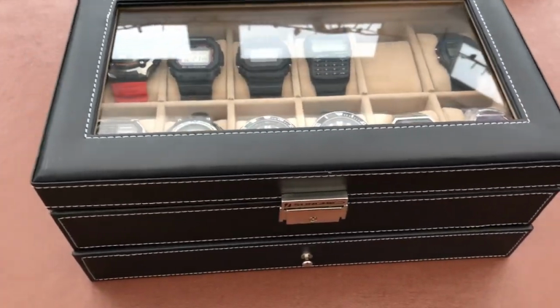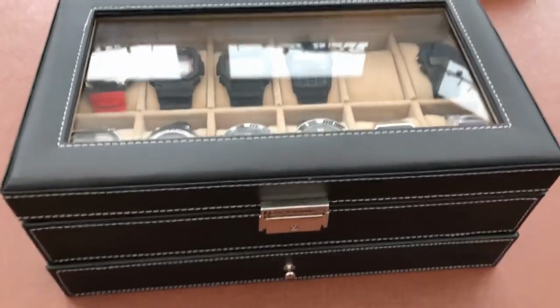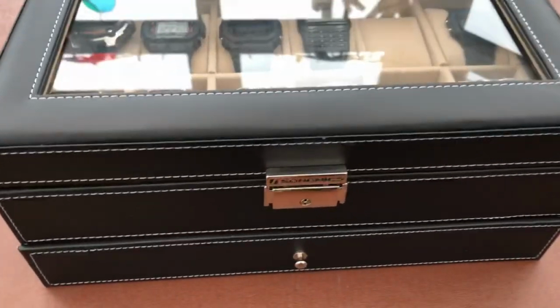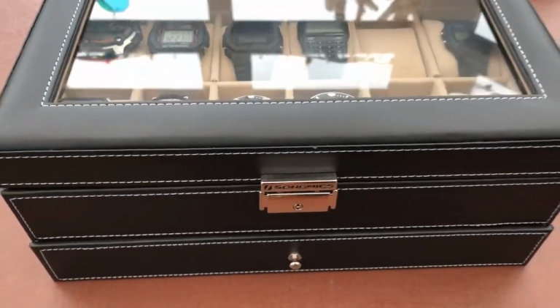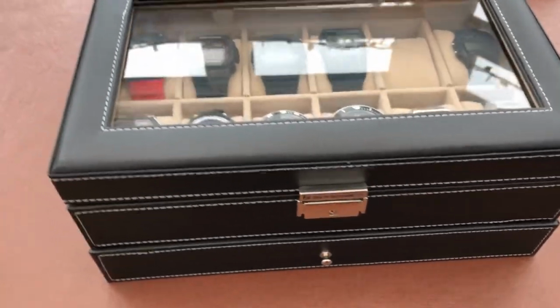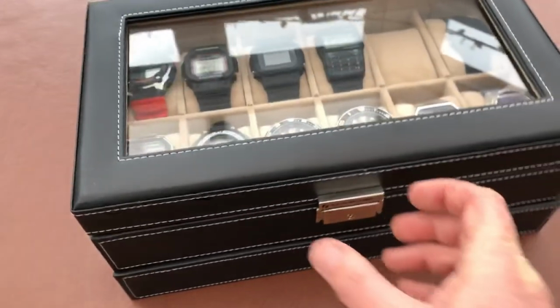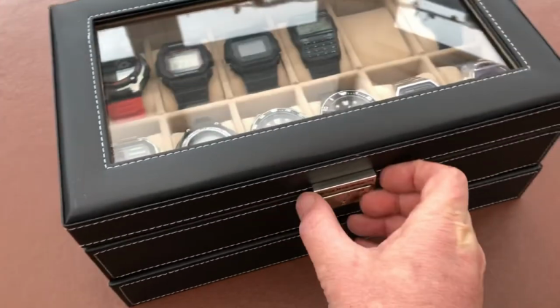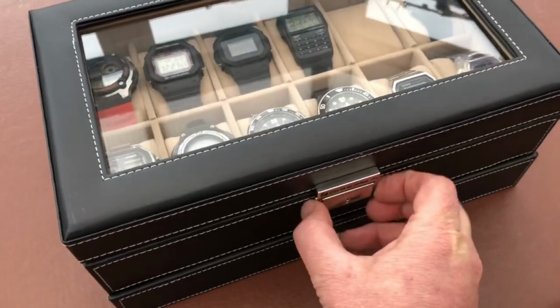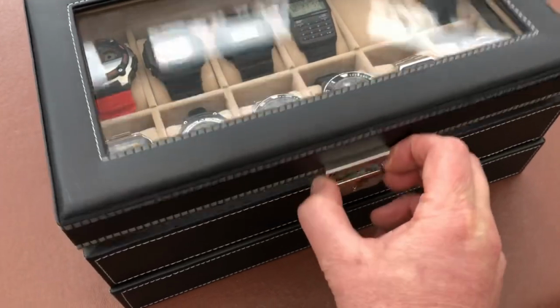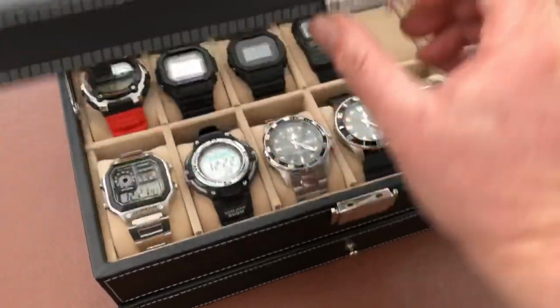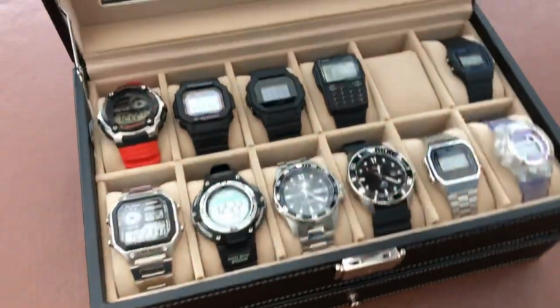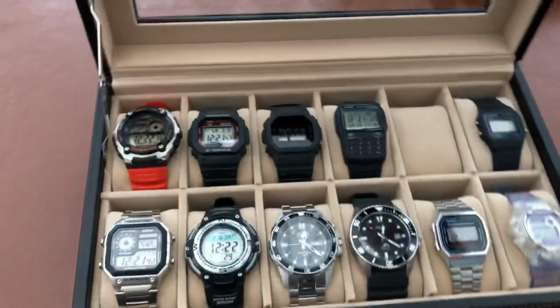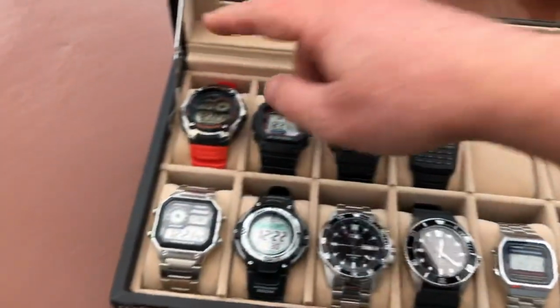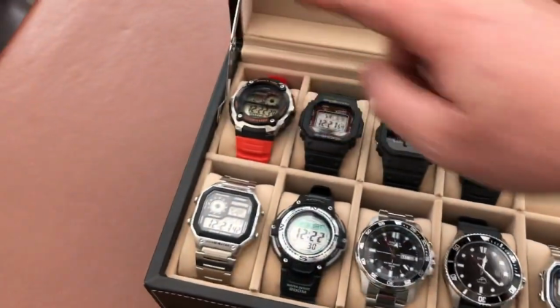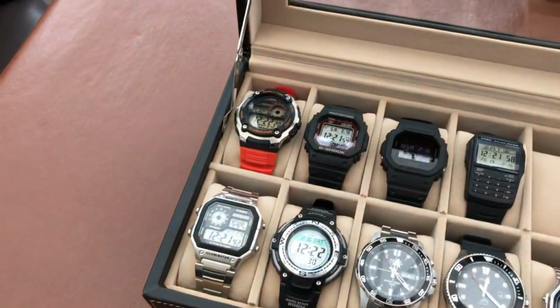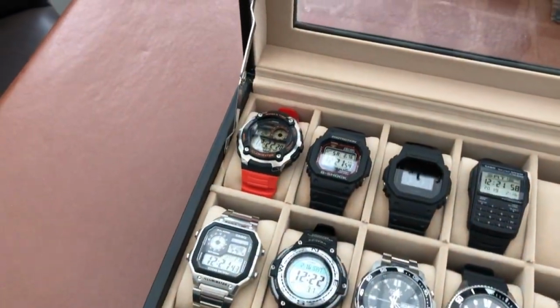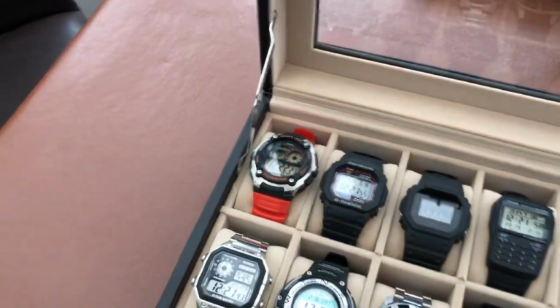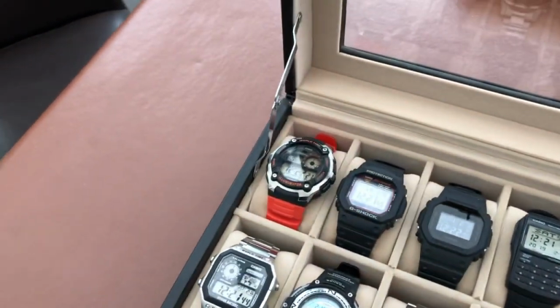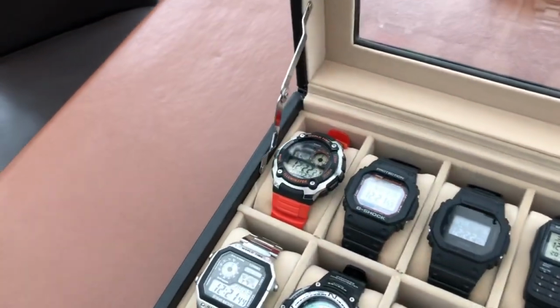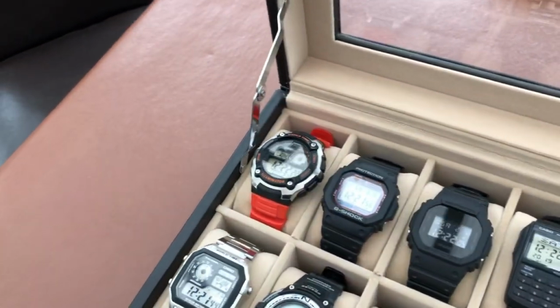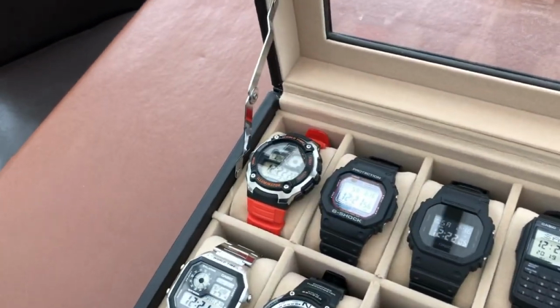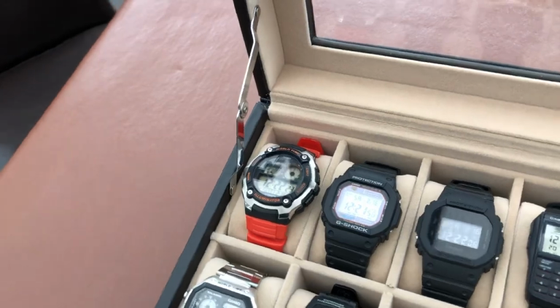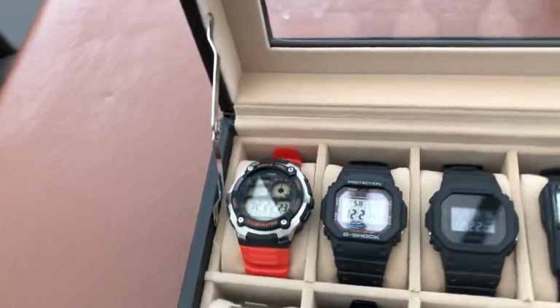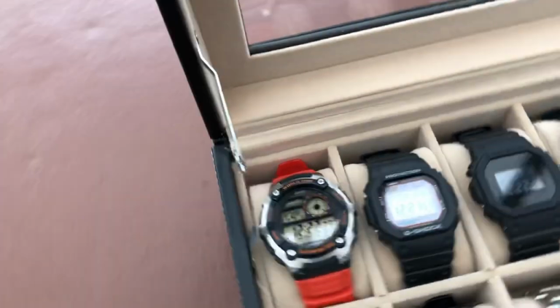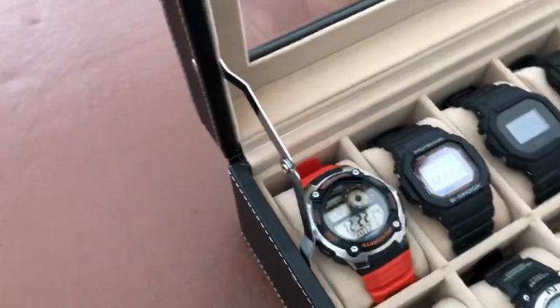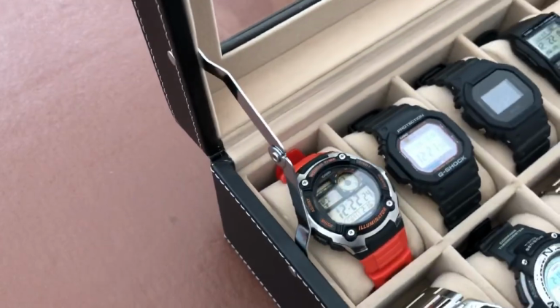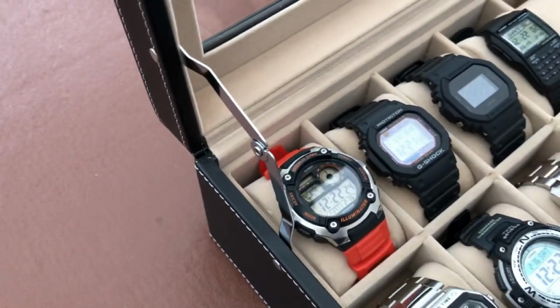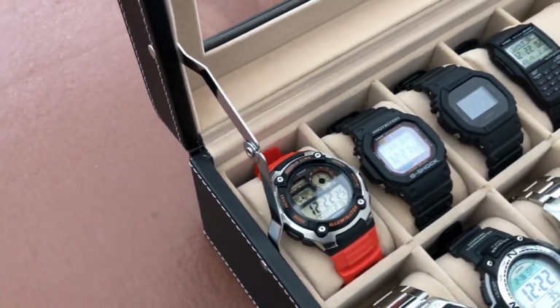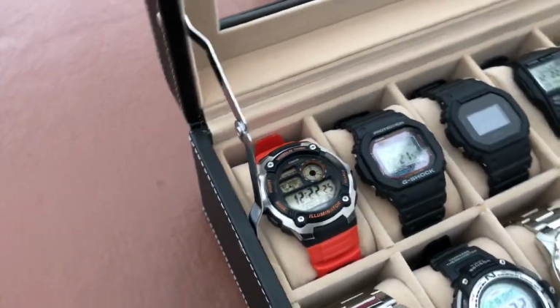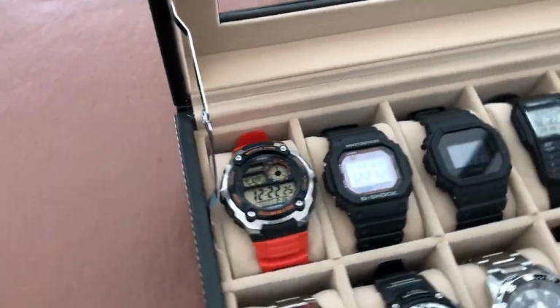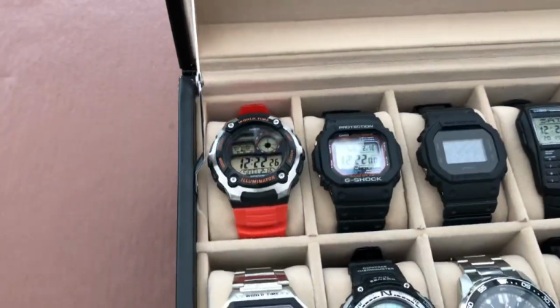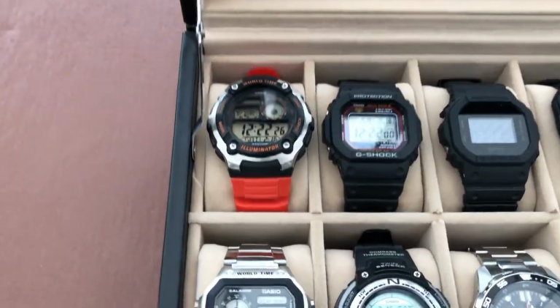Got a little locking mechanism here — just pop that open, it's got a nice little mechanism there just to hold the lid up, doesn't interfere with the watches.